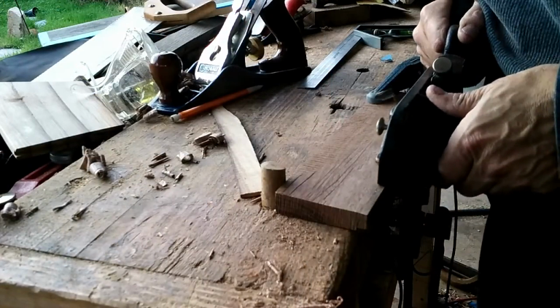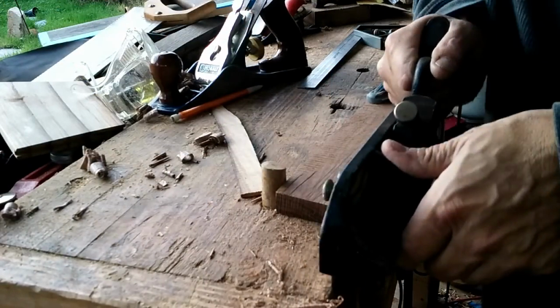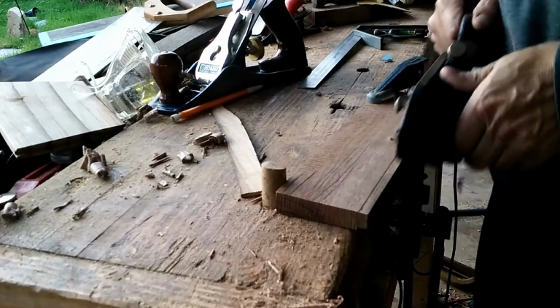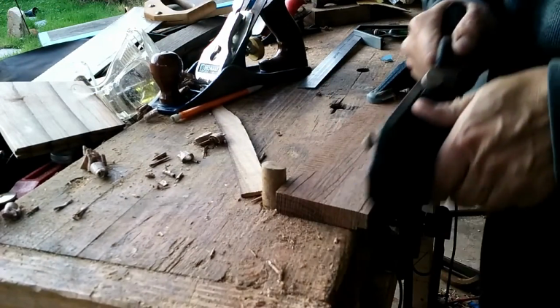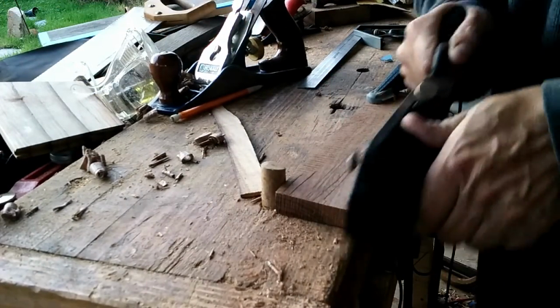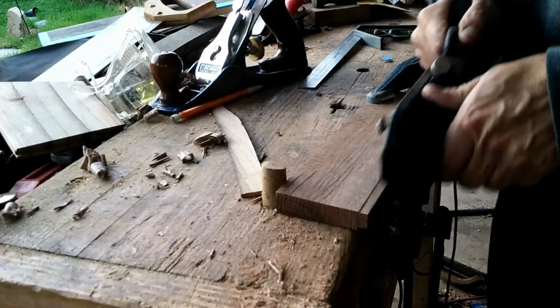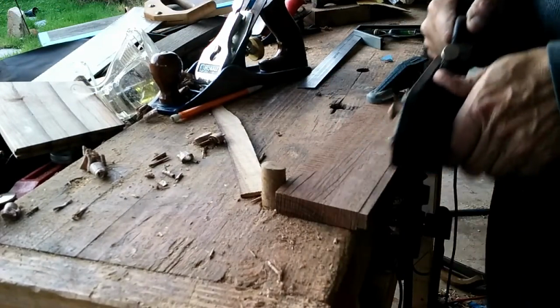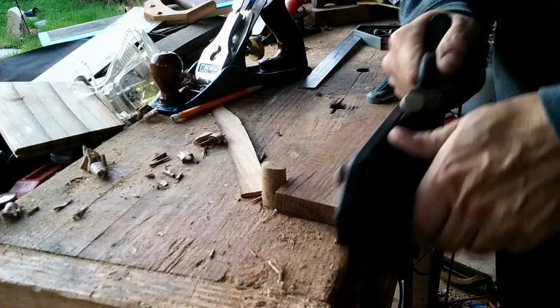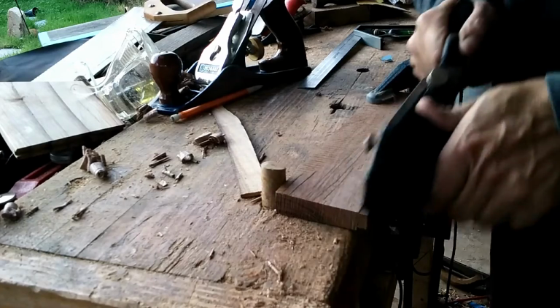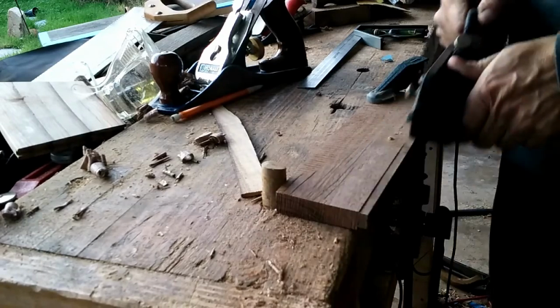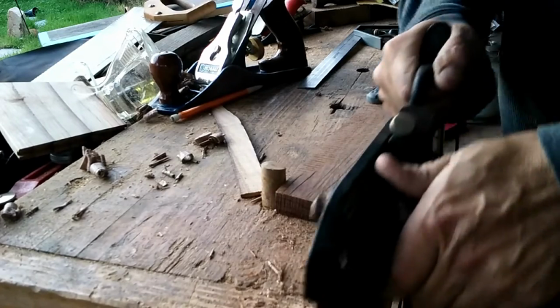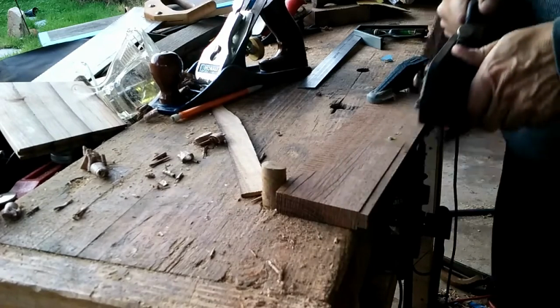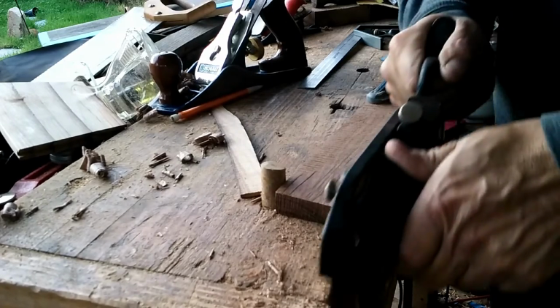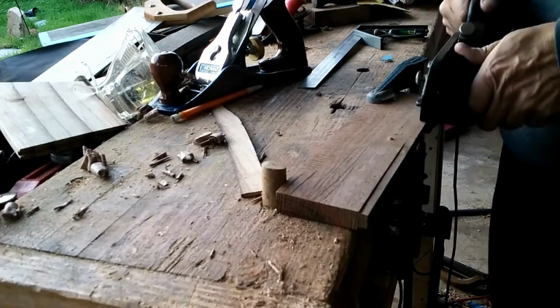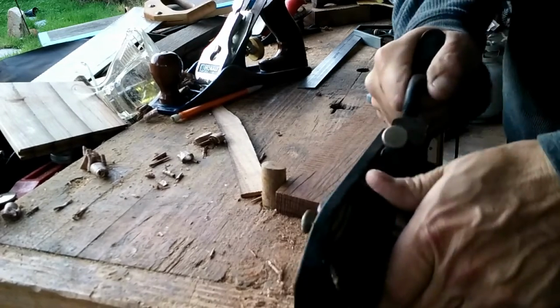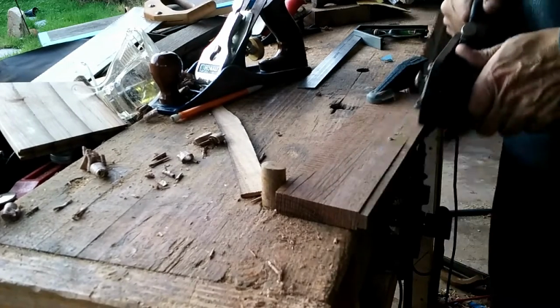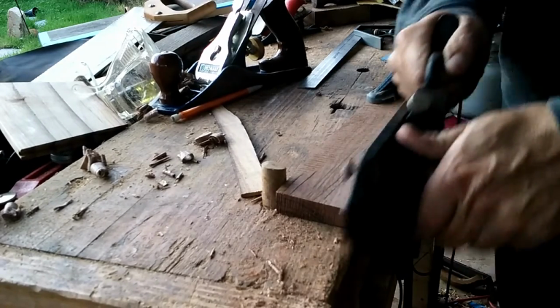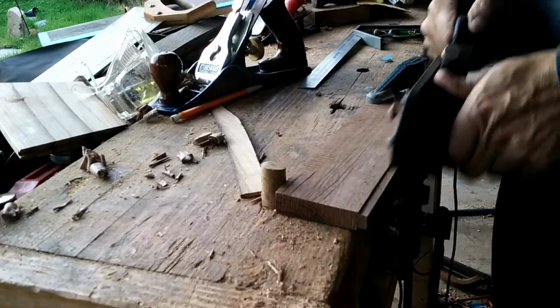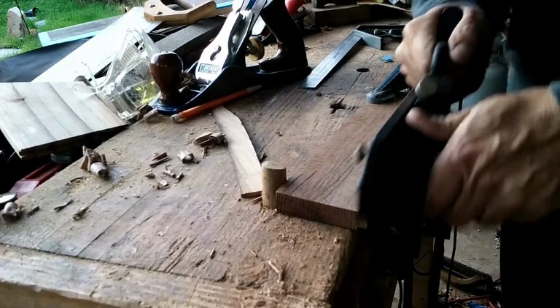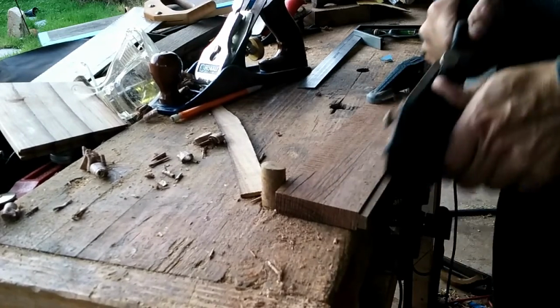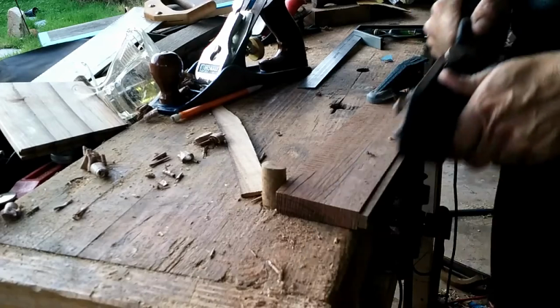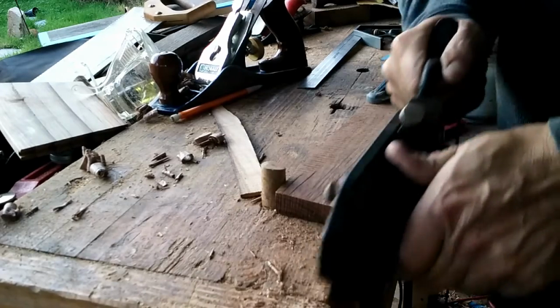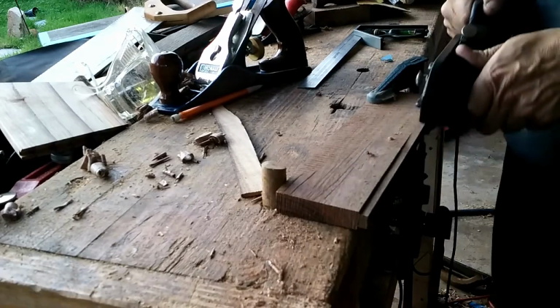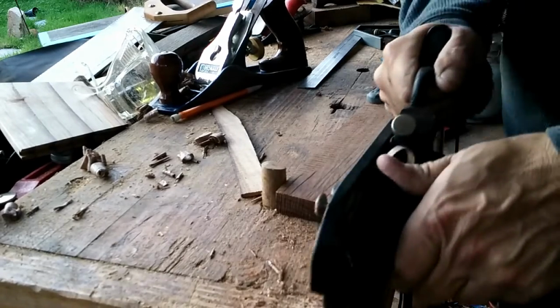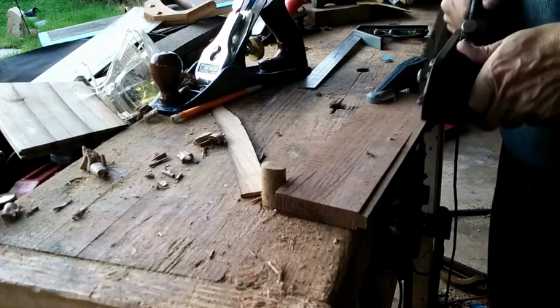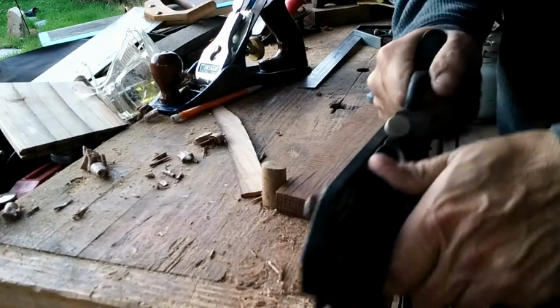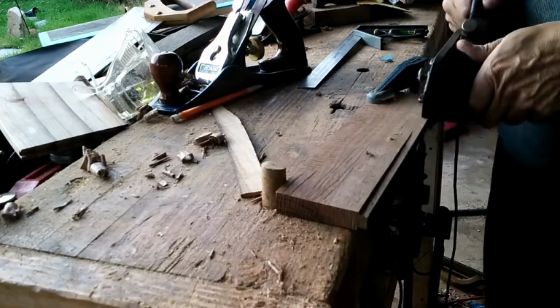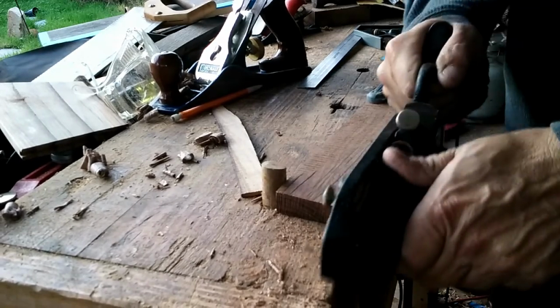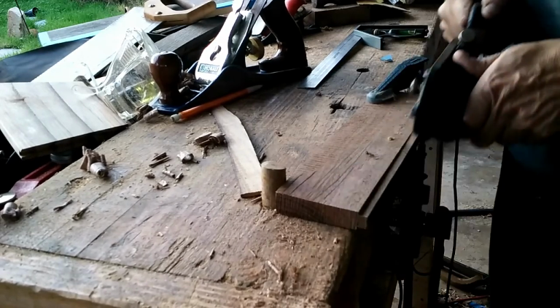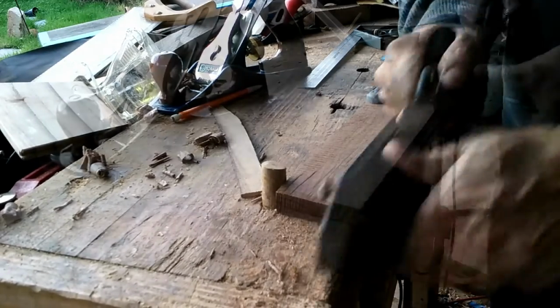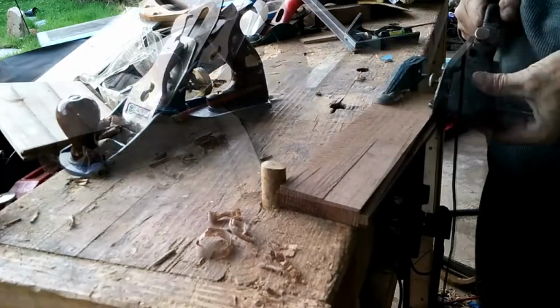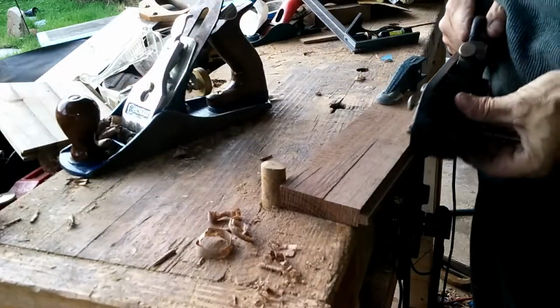Then I used my number 78 rebate plane to cut a quarter inch tongue down the sides of the walnut. I love this rebate plane.